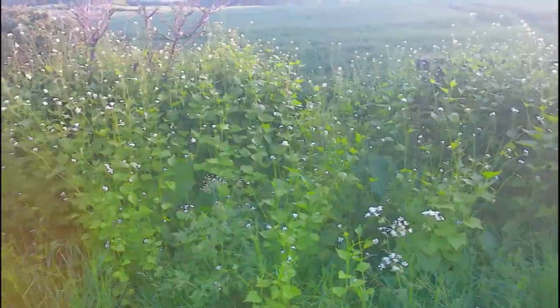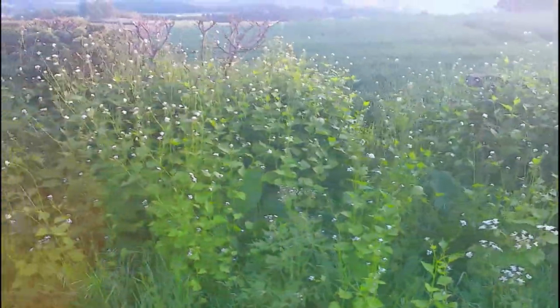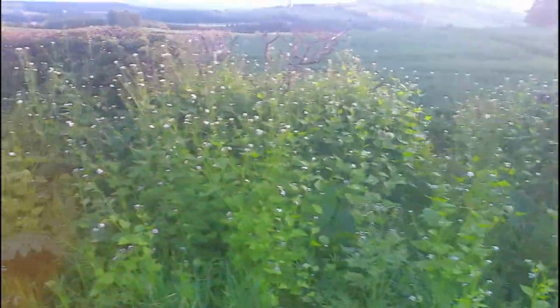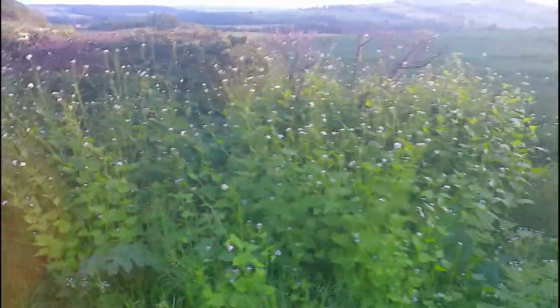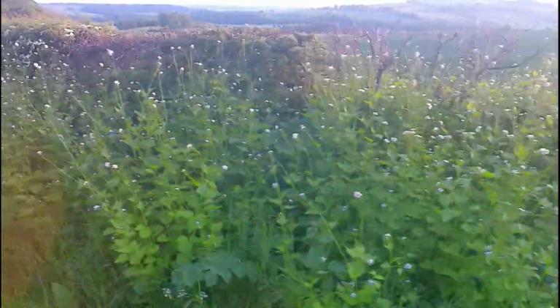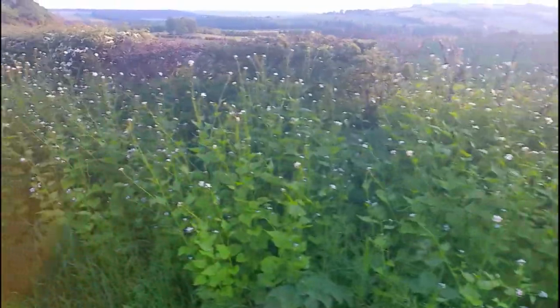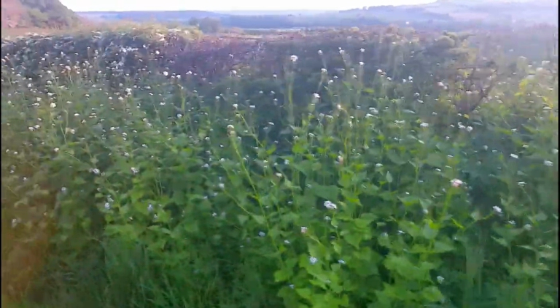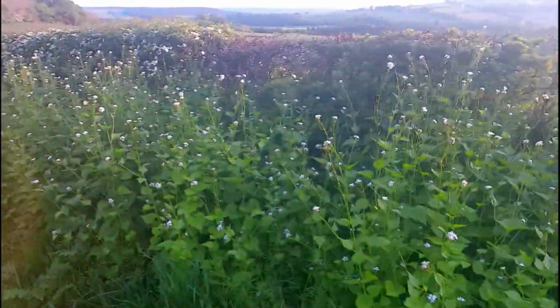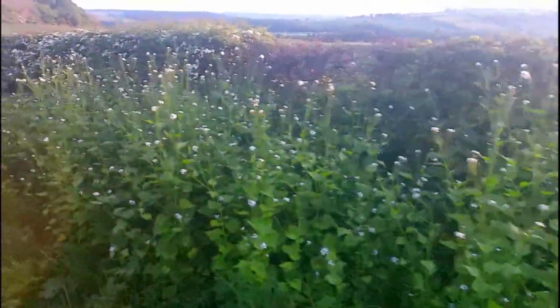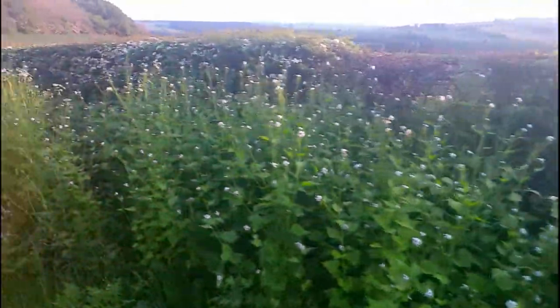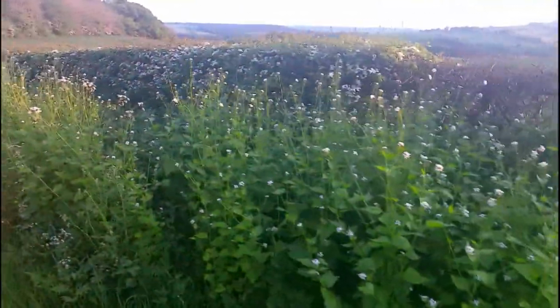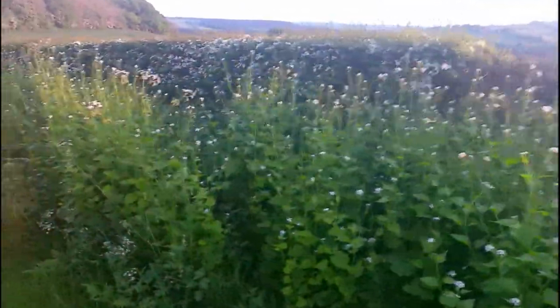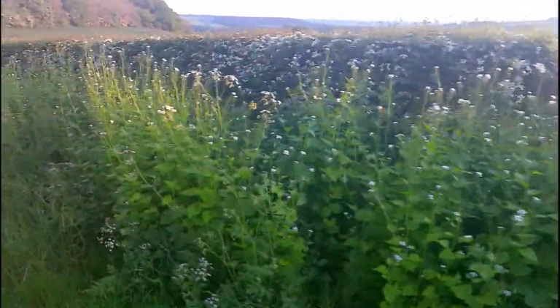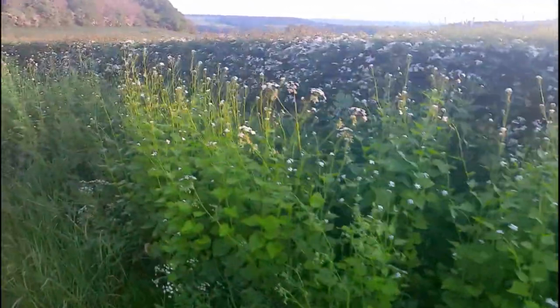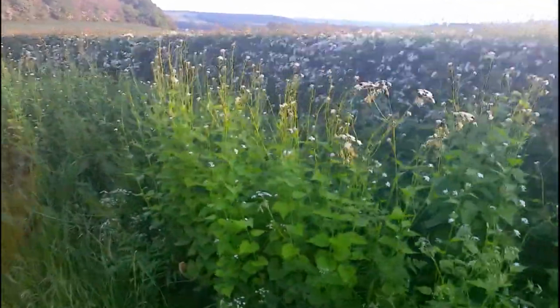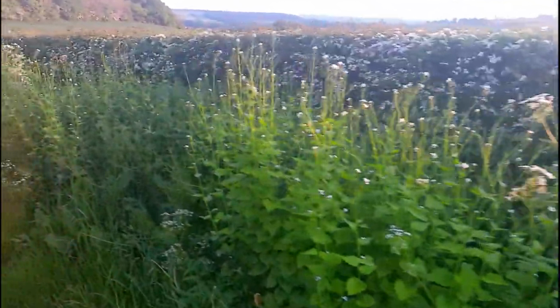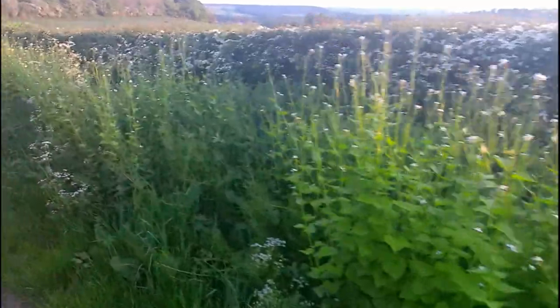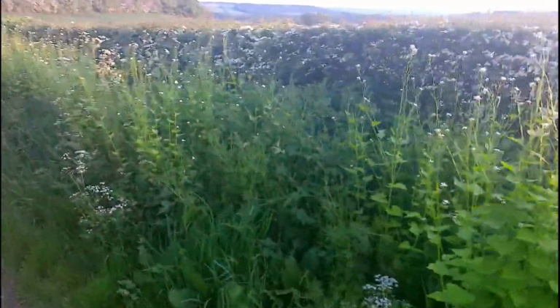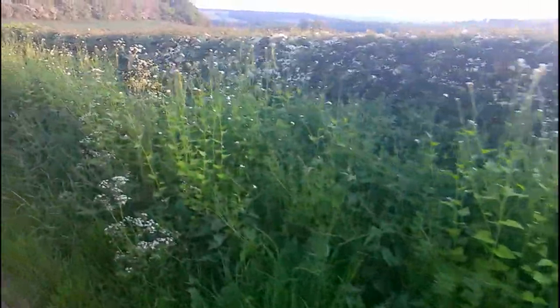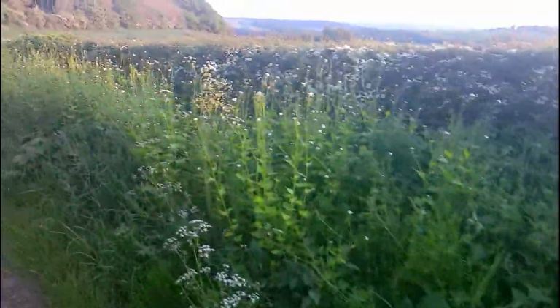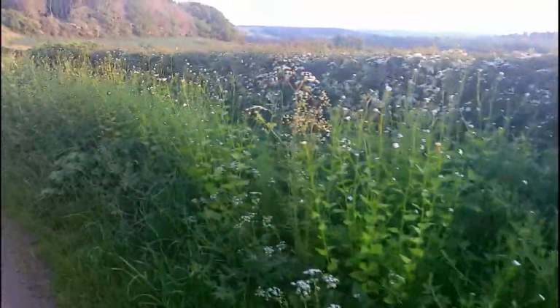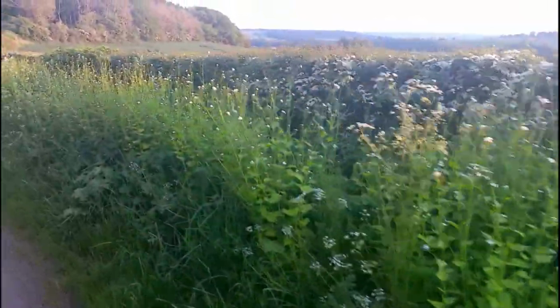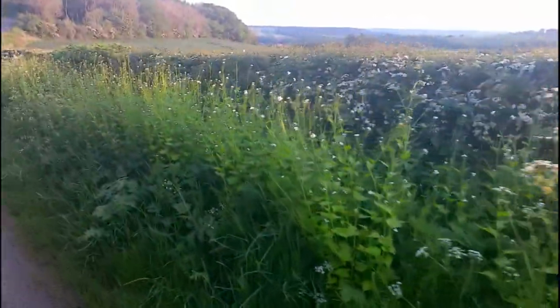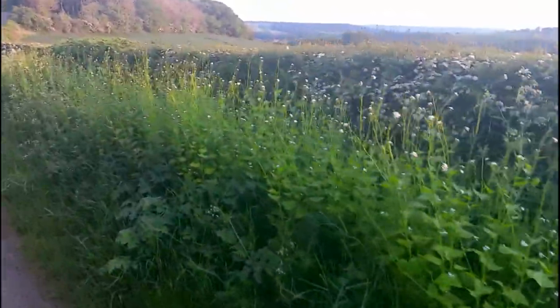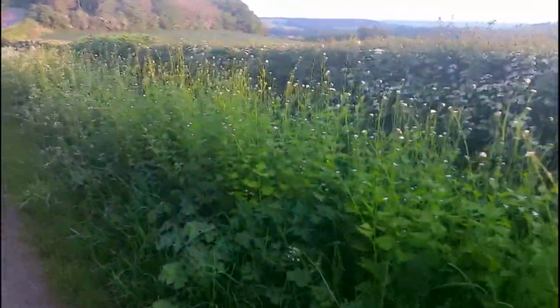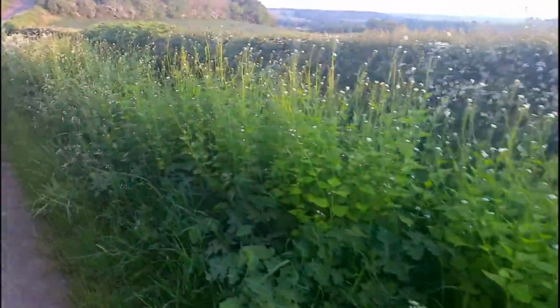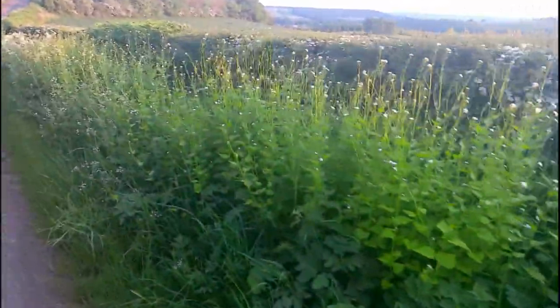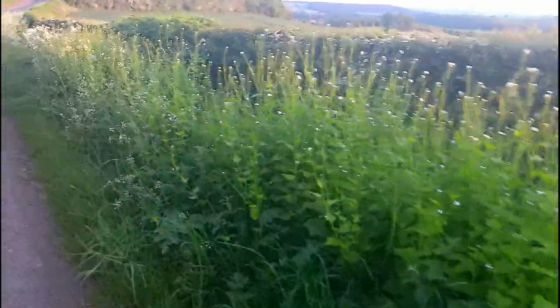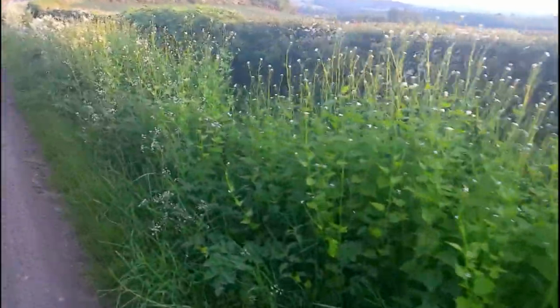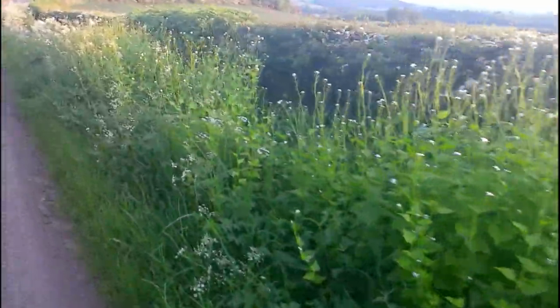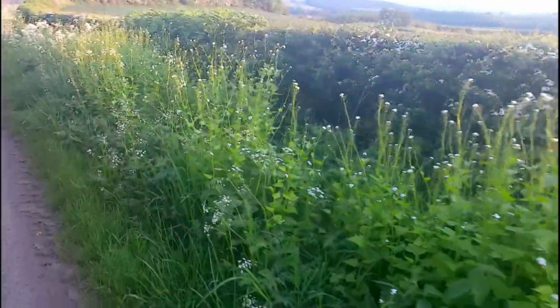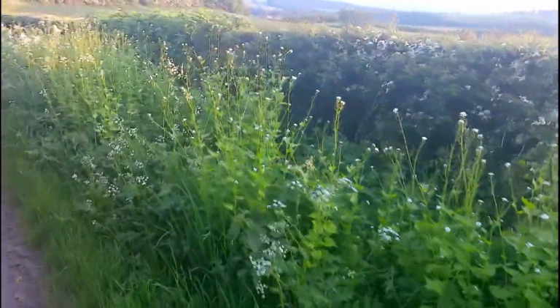Here we can see hawthorn being used as a field boundary hedge, kept compact and low with pruning by a farmer. This country hedgerow and wildflower verge could be copied and used in urban areas quite easily in gardens, parks and roadside verges.